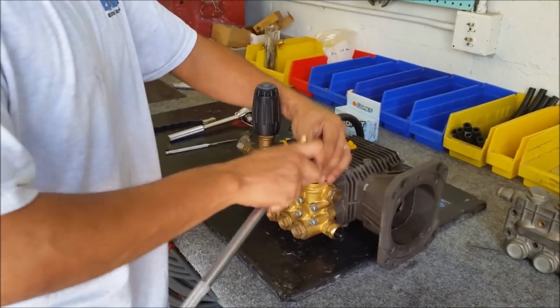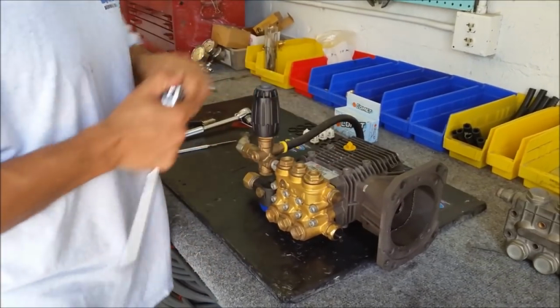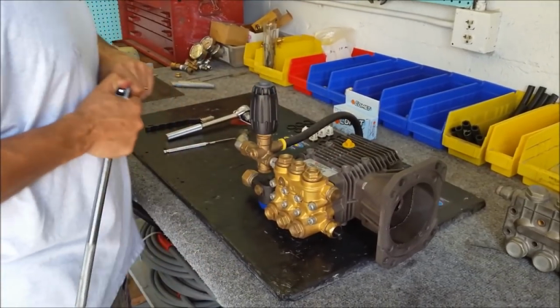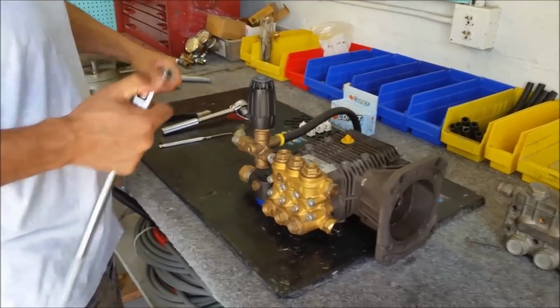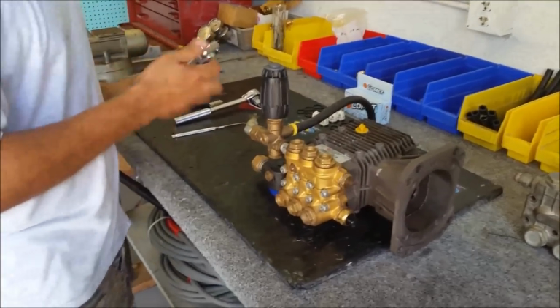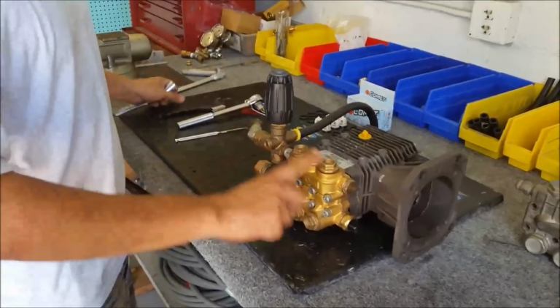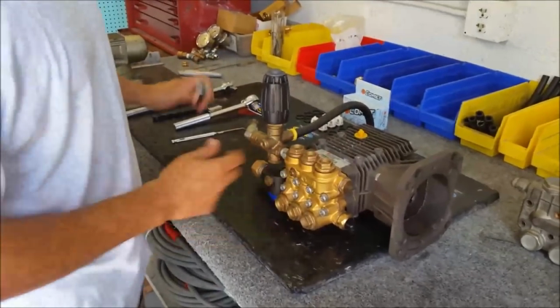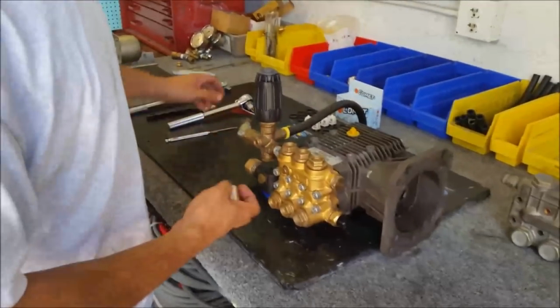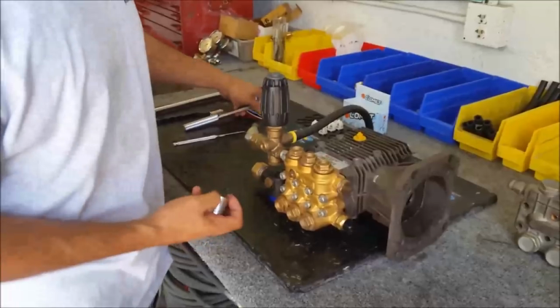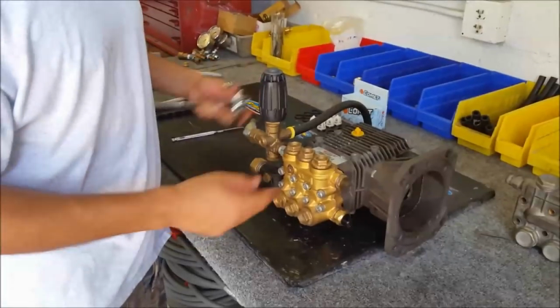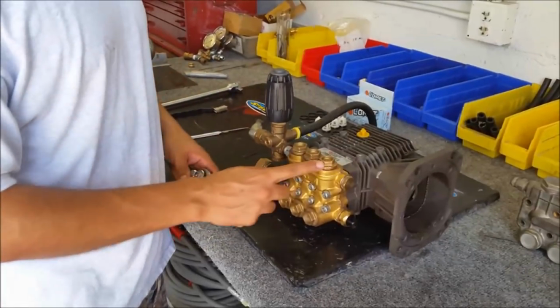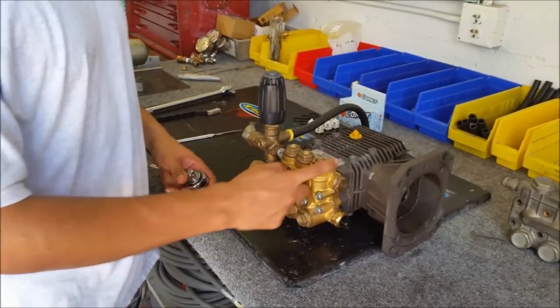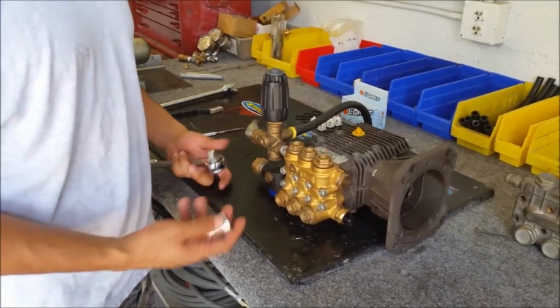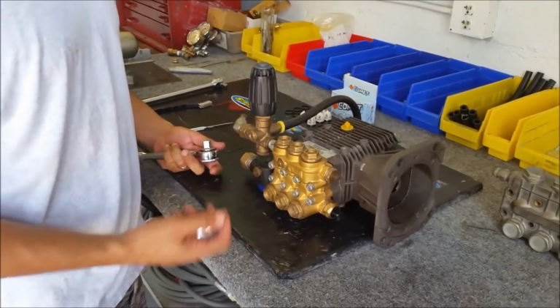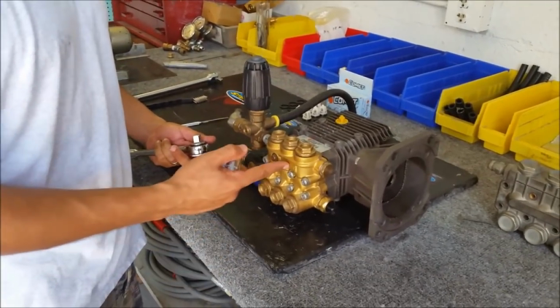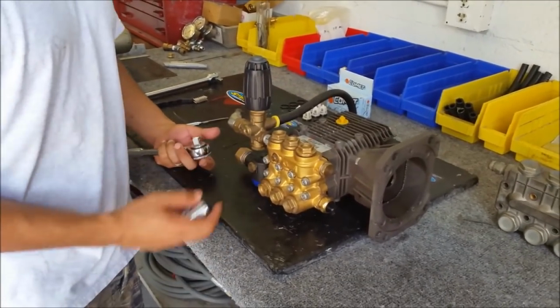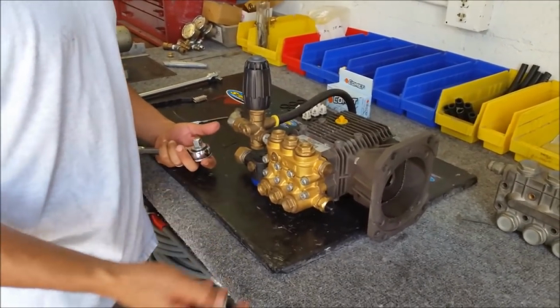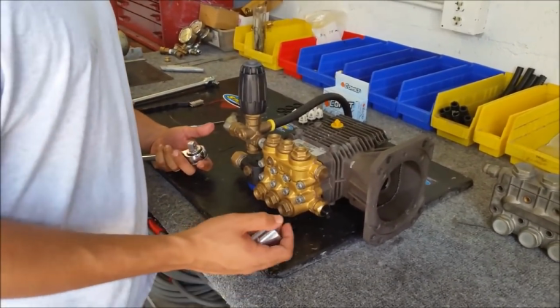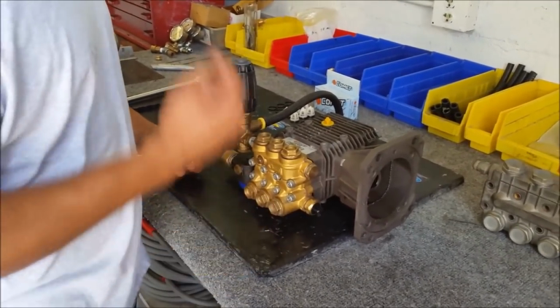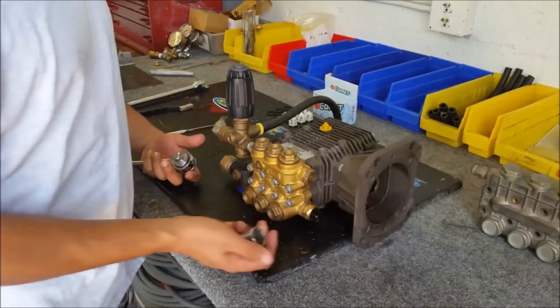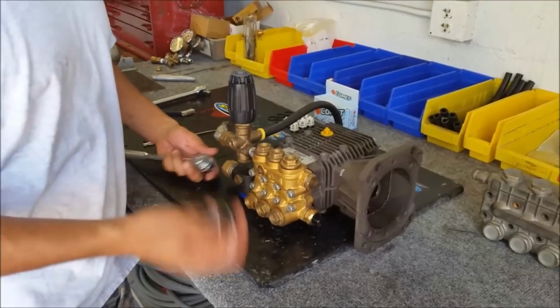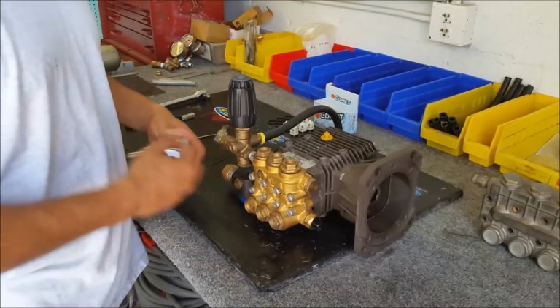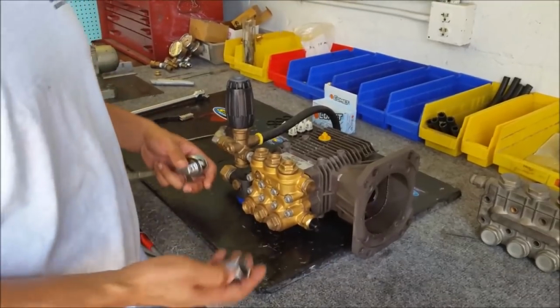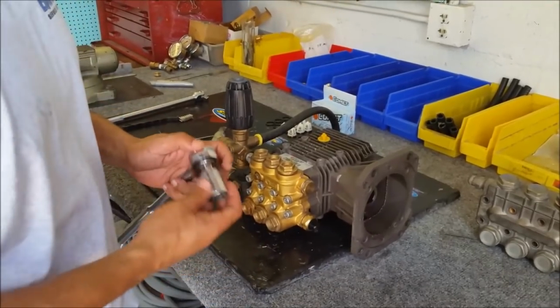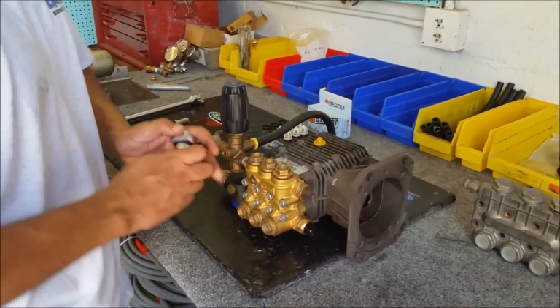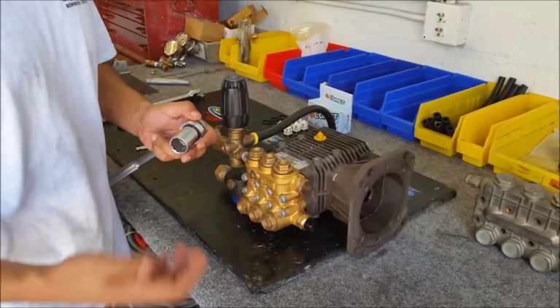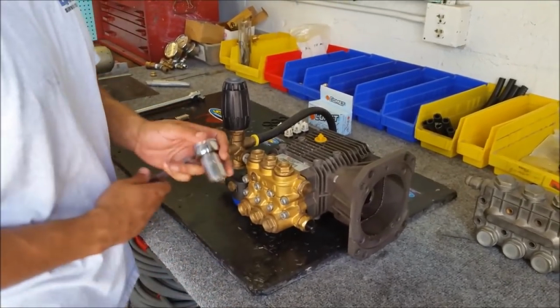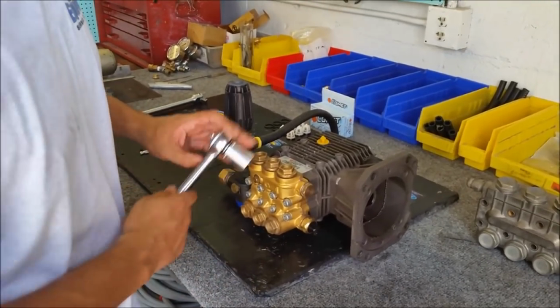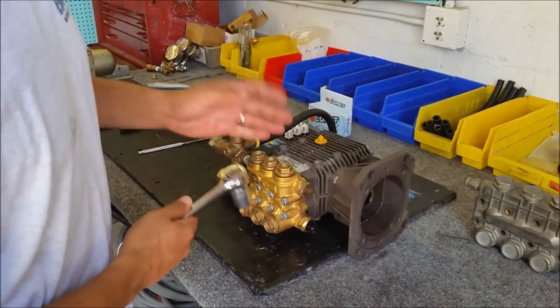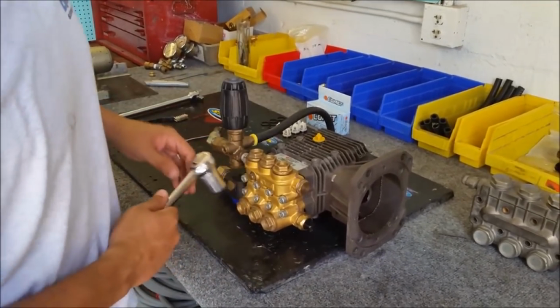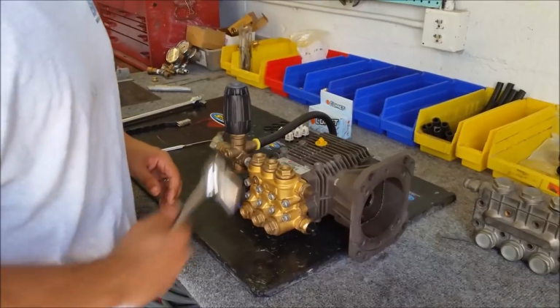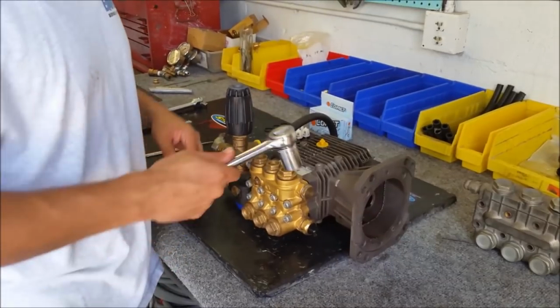One thing I want to mention is that brass is a very soft metal. You can really easily strip or damage the brass if you tighten it too much or just mishandle it, so you want to be careful with the brass head. I'm going to go ahead and remove these six caps.